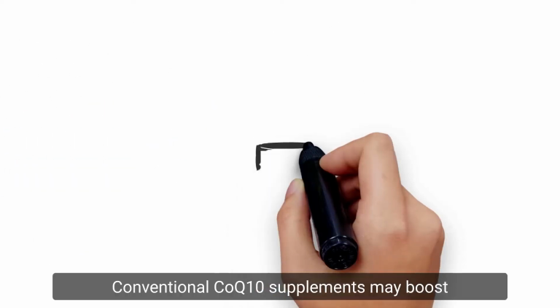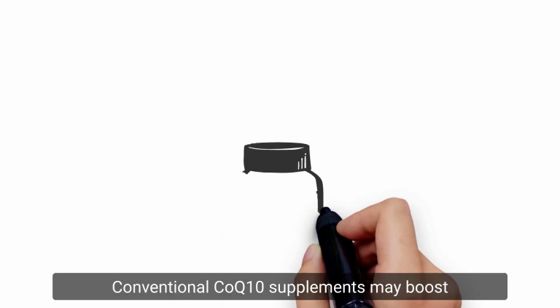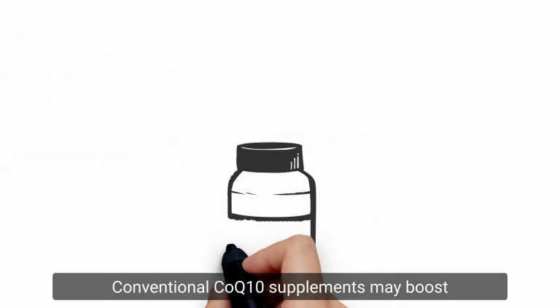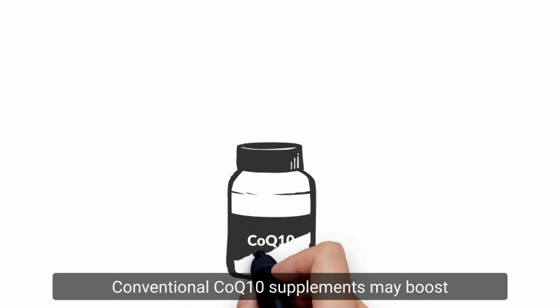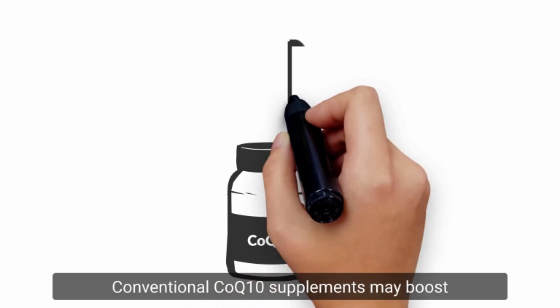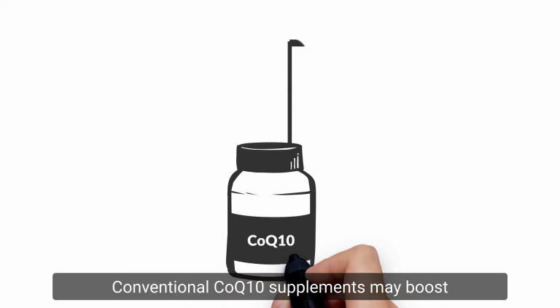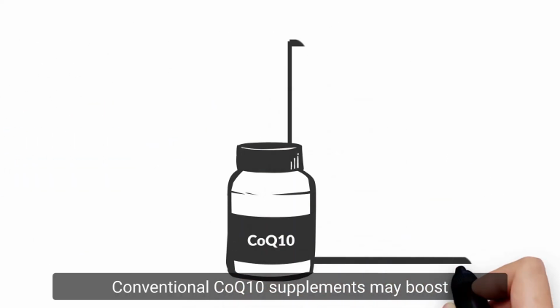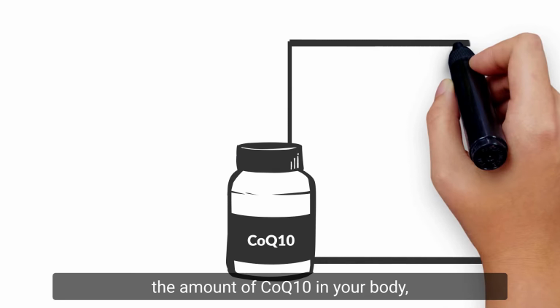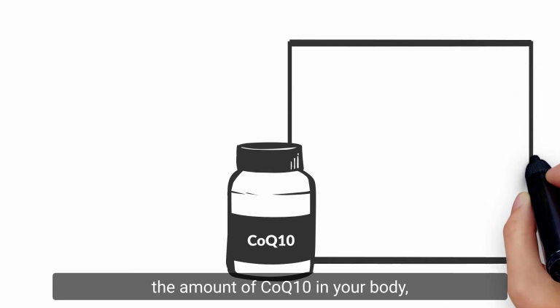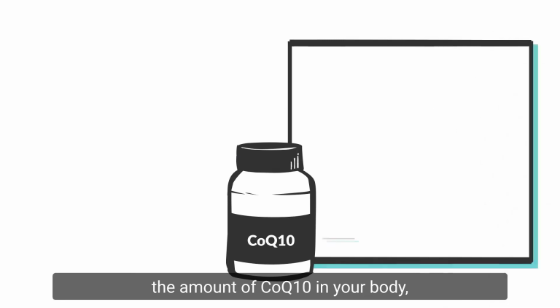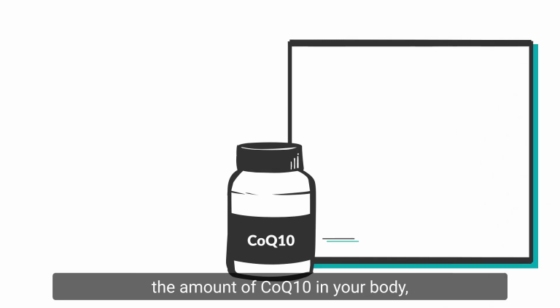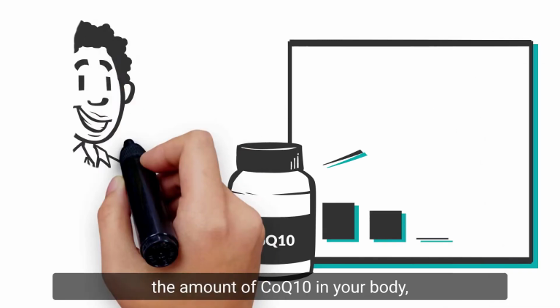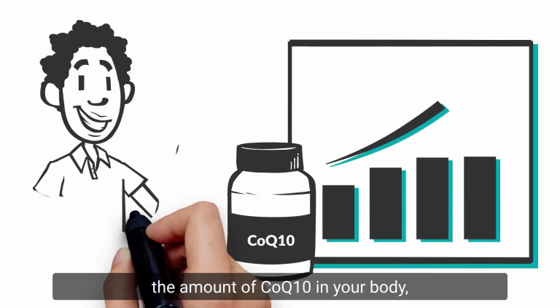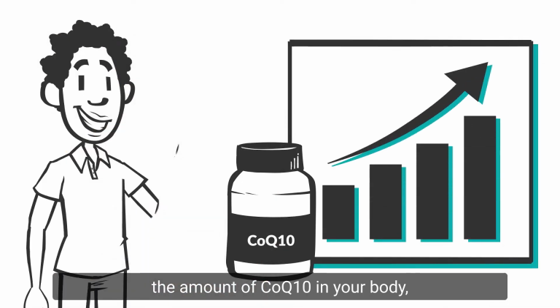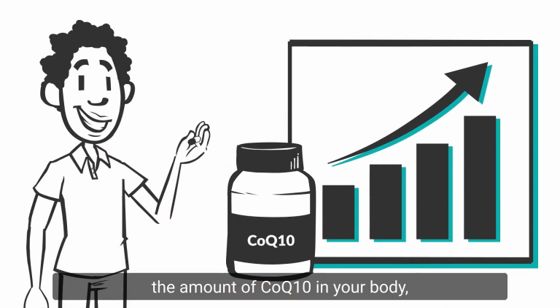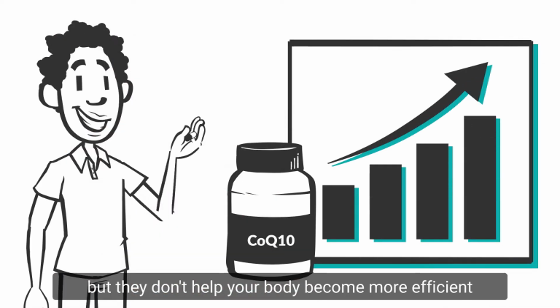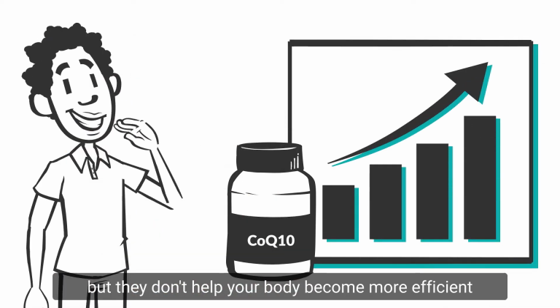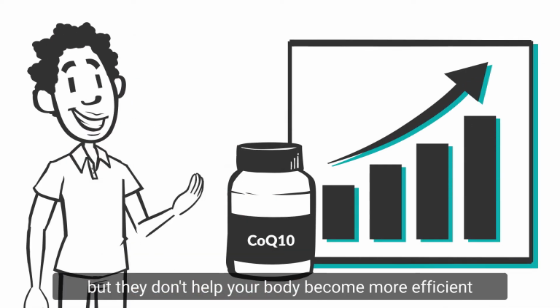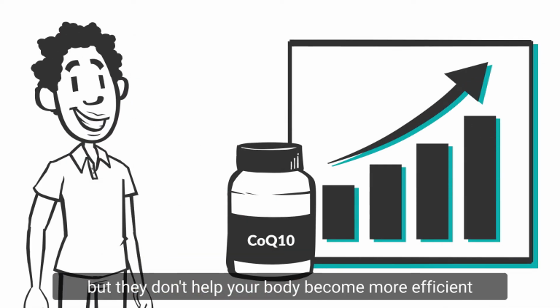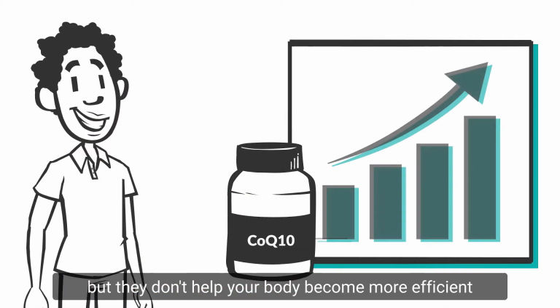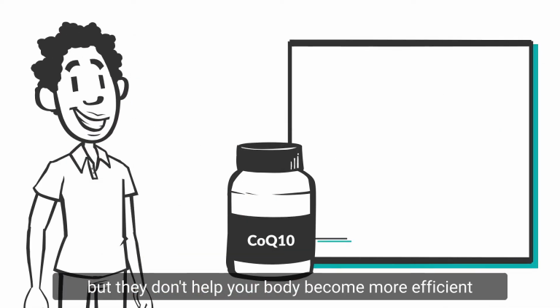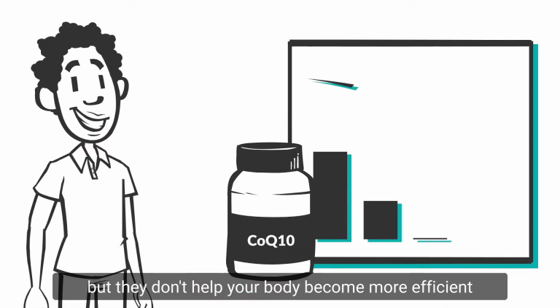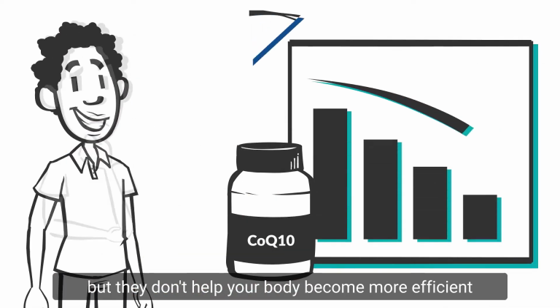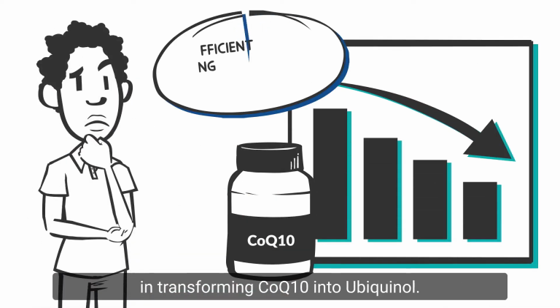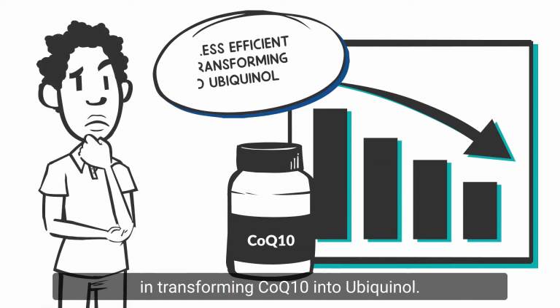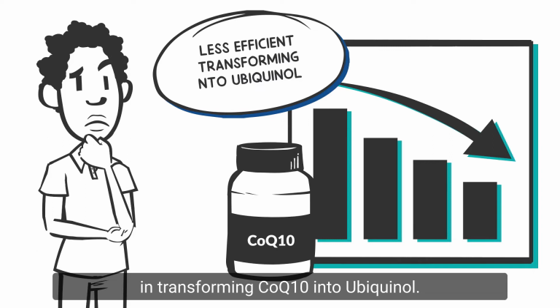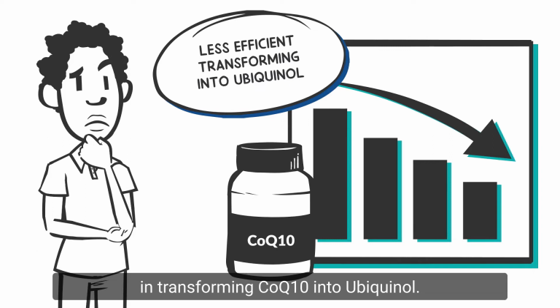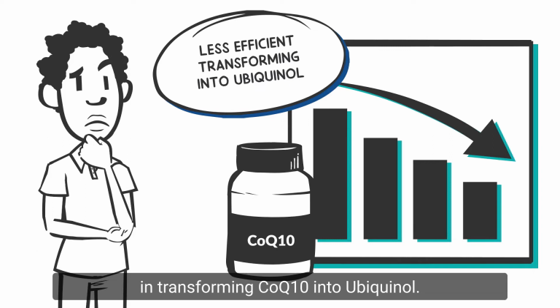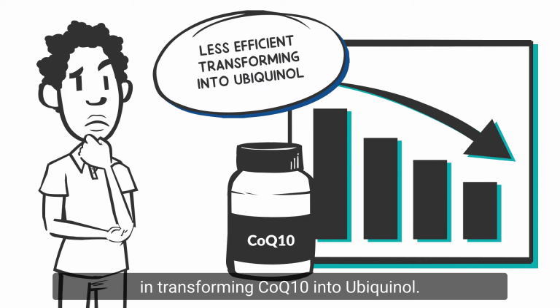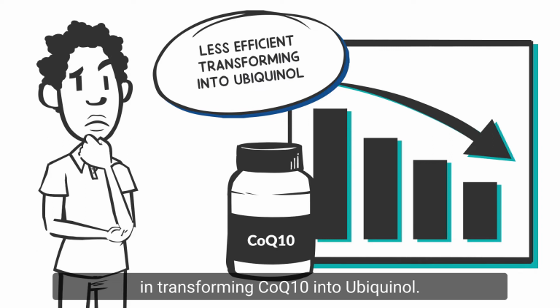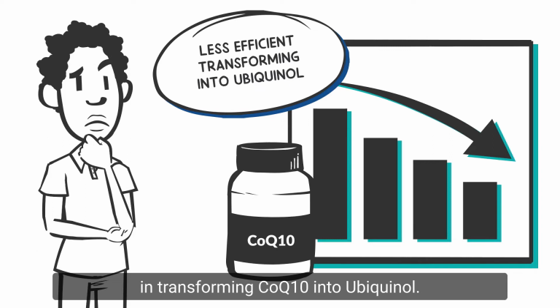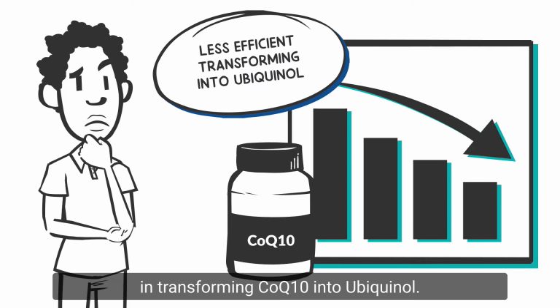Conventional CoQ10 supplements may boost the amount of CoQ10 in your body, but they don't help your body become more efficient in transforming CoQ10 into Ubiquinol.